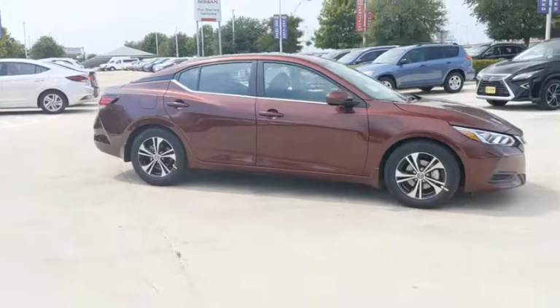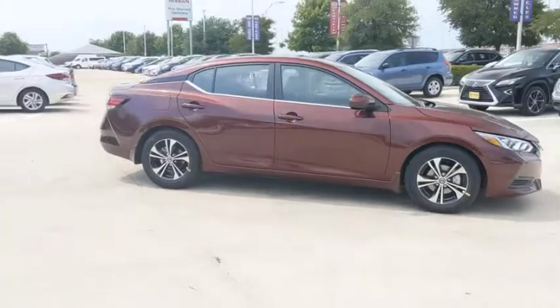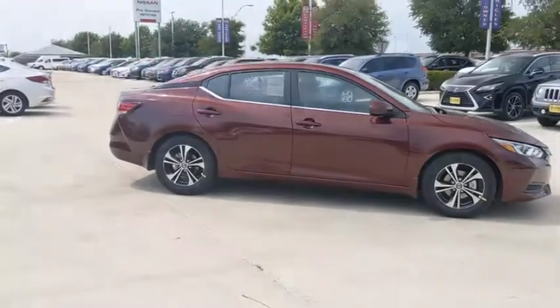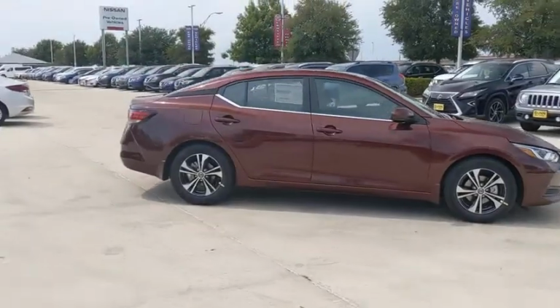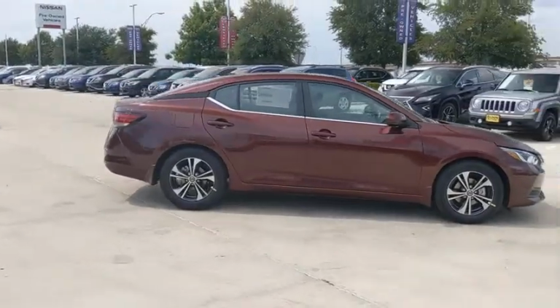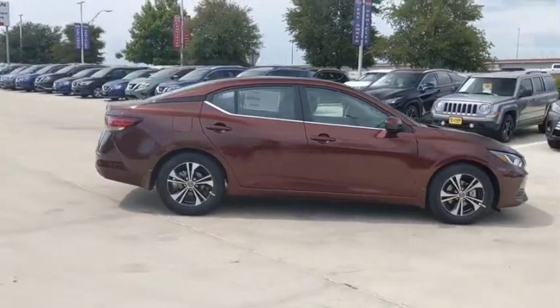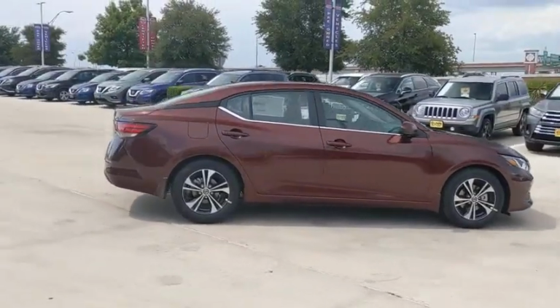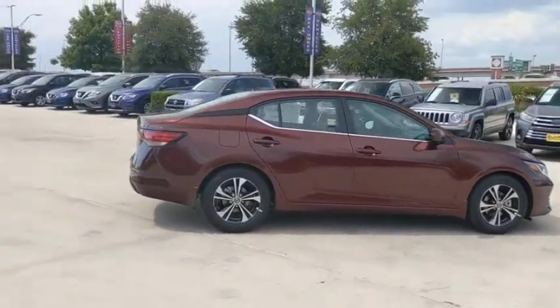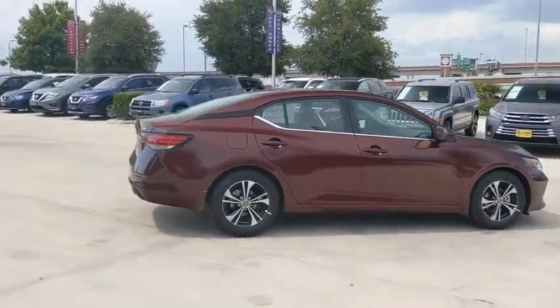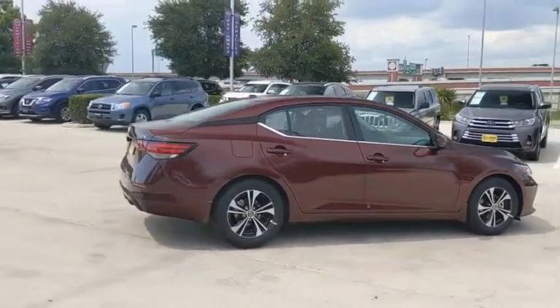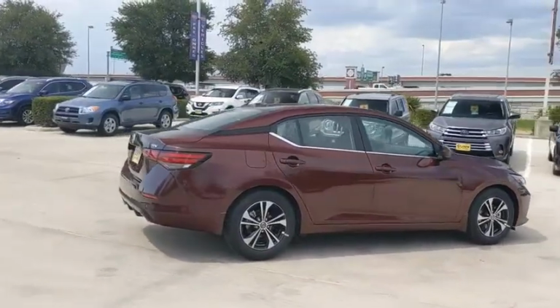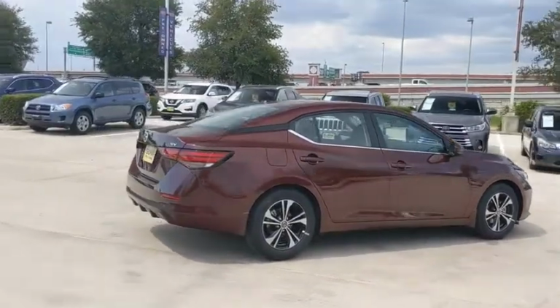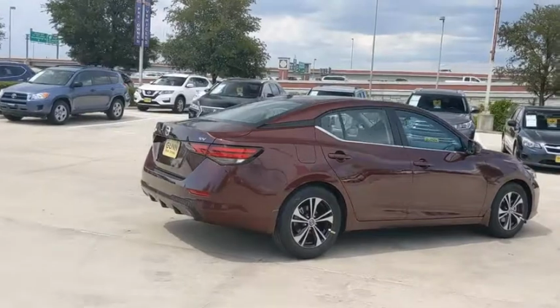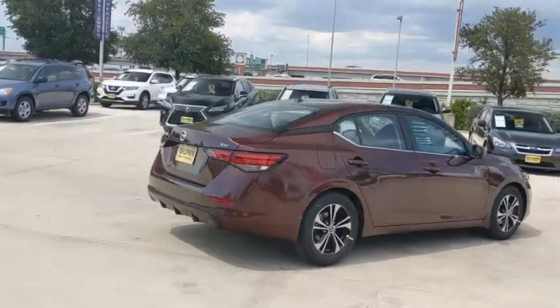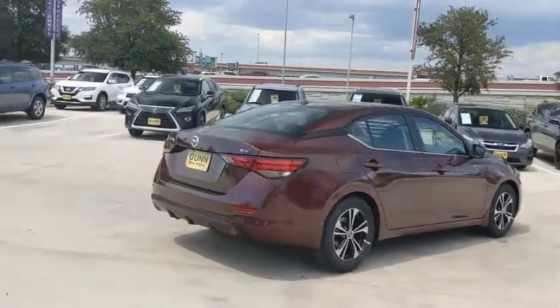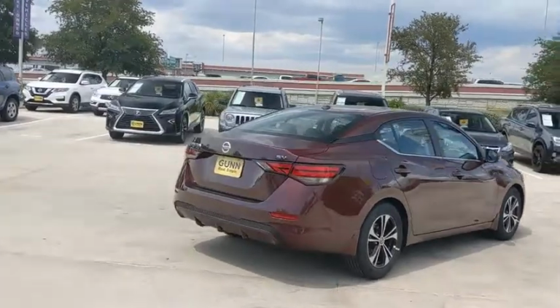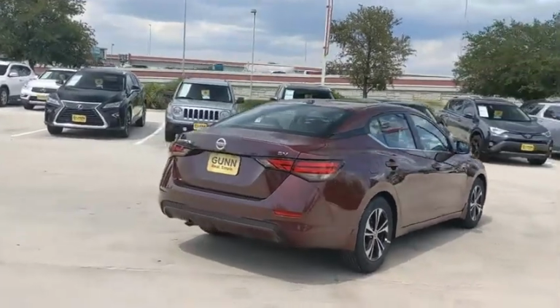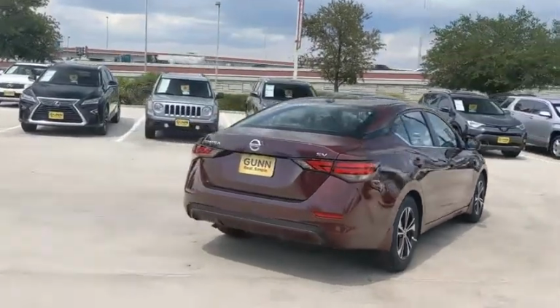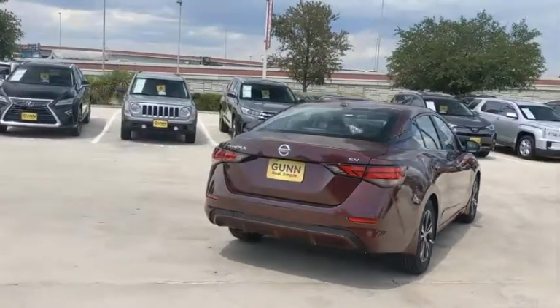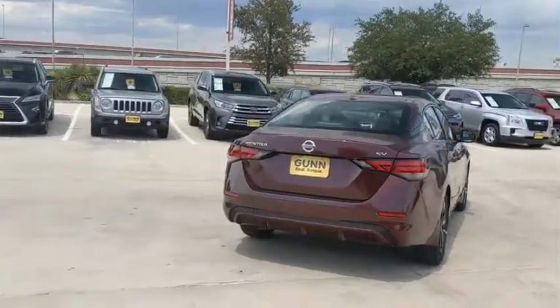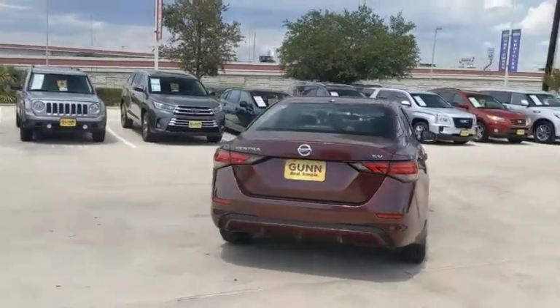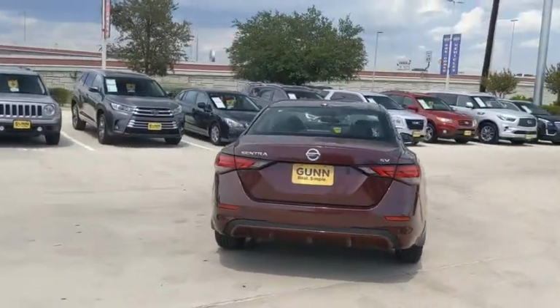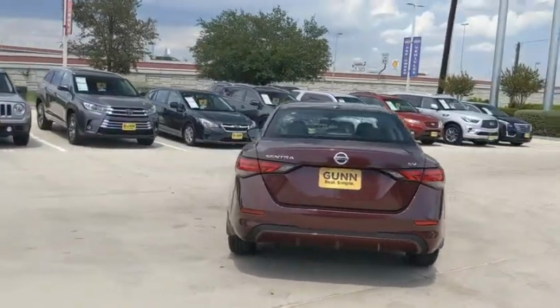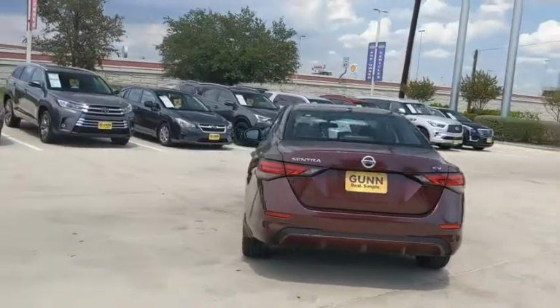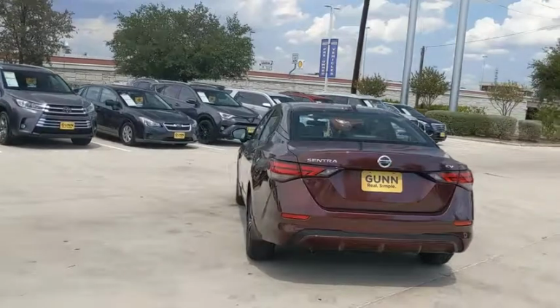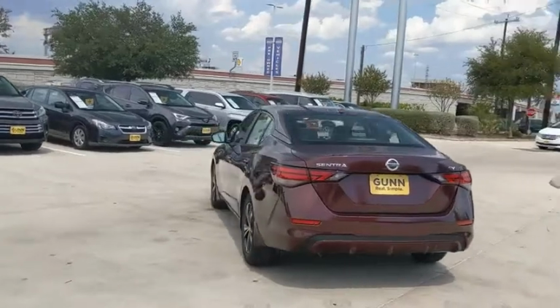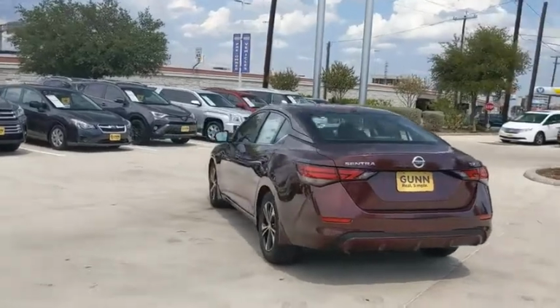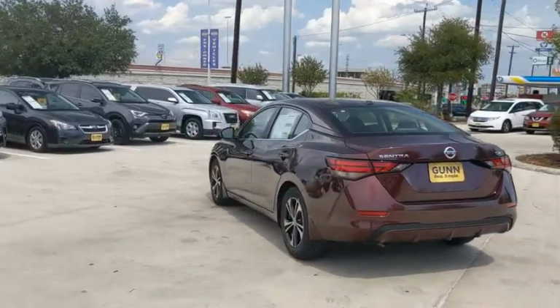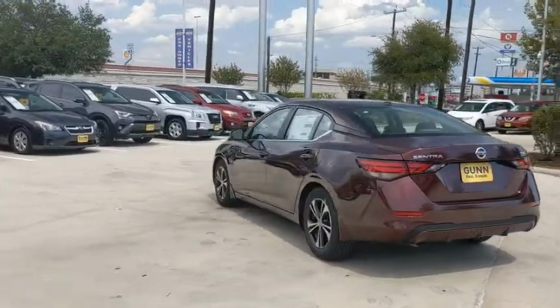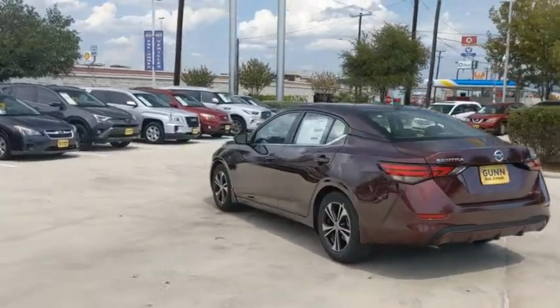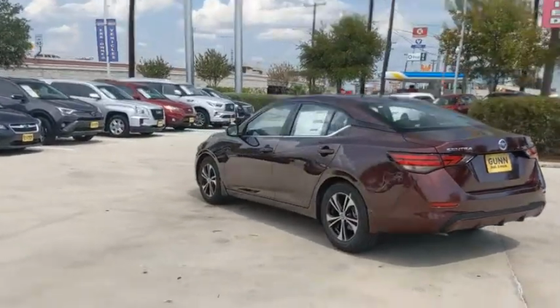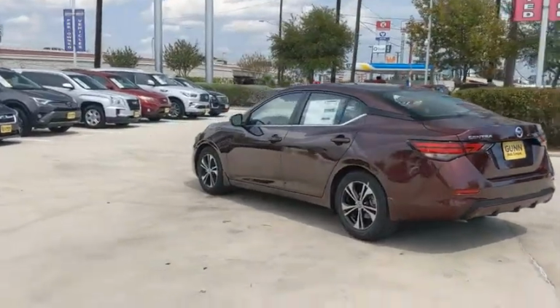Come test drive the 2020 Nissan Sentra. With its spacious and versatile interior and stellar fuel efficiency, the Nissan Sentra is the obvious choice for anyone who wants to enjoy a stylish and comfortable ride.